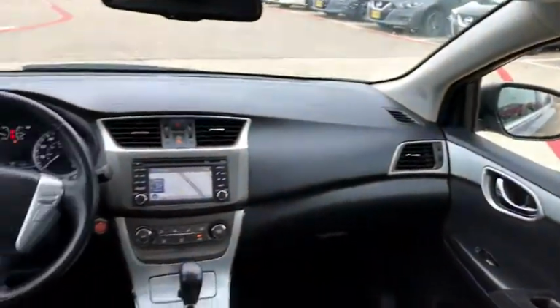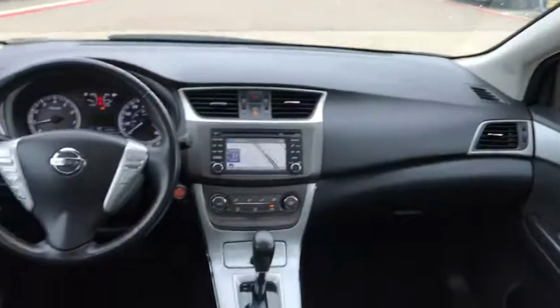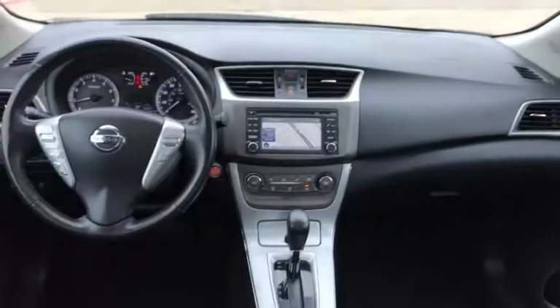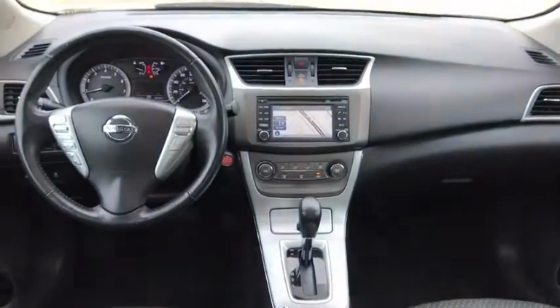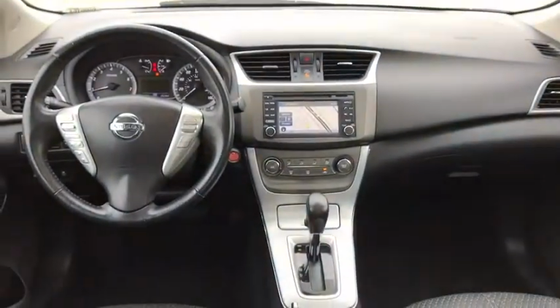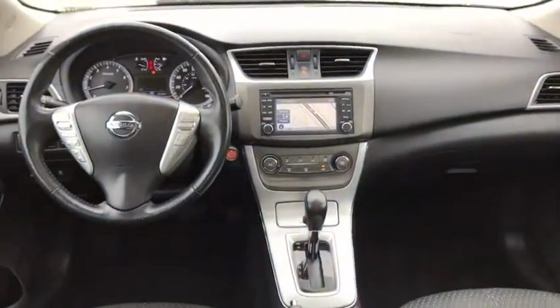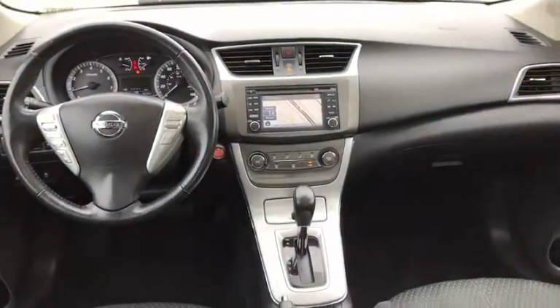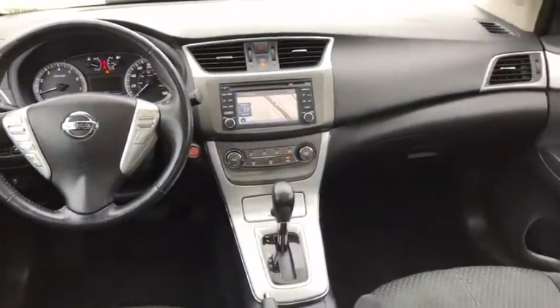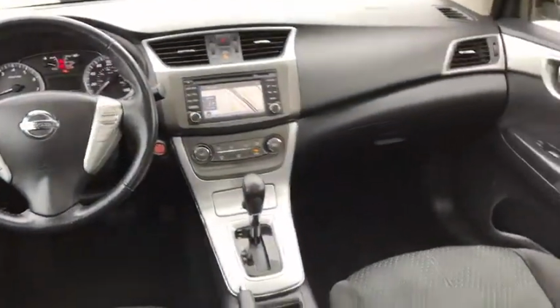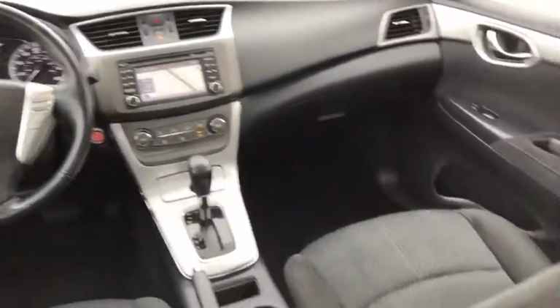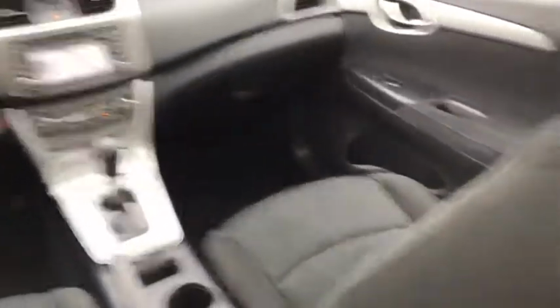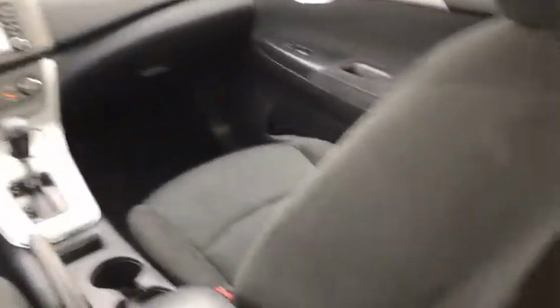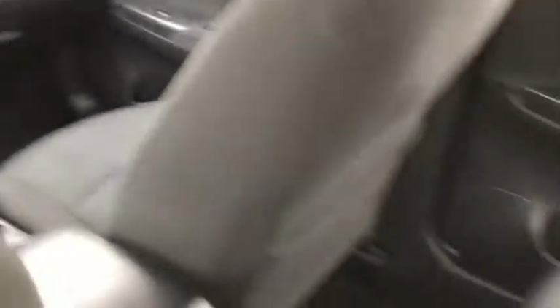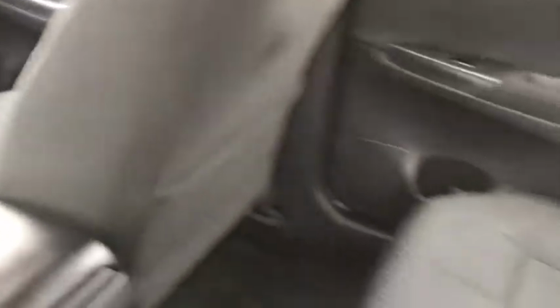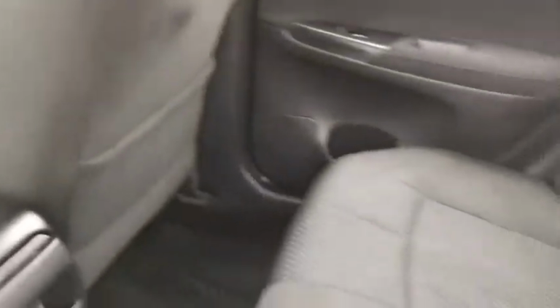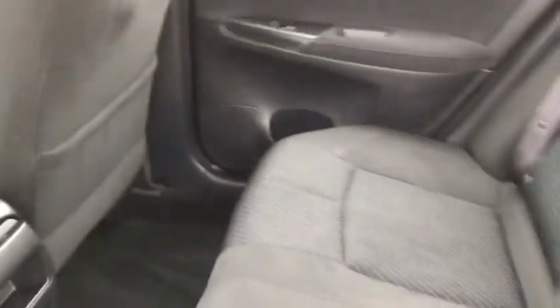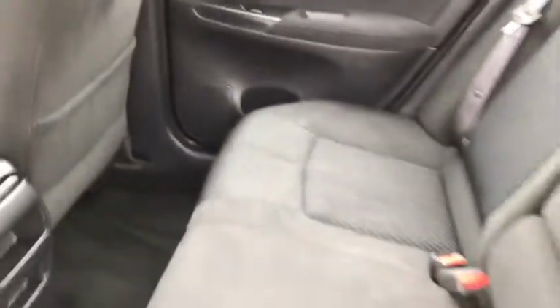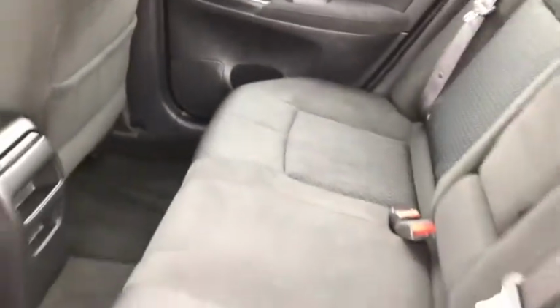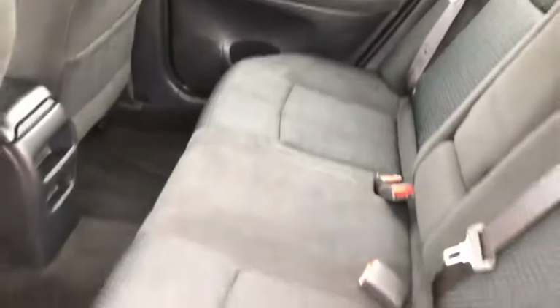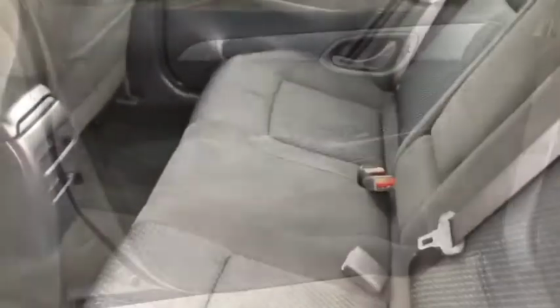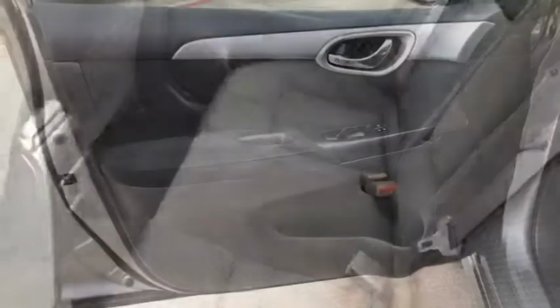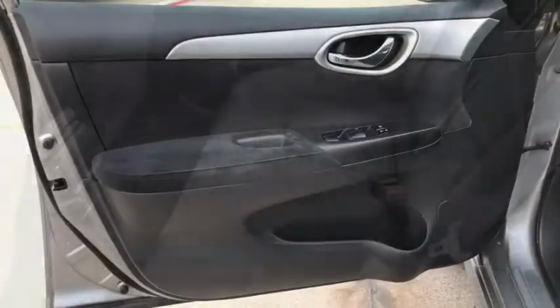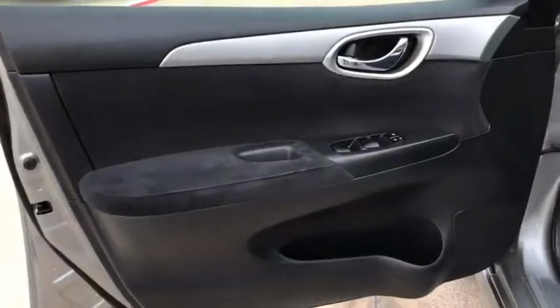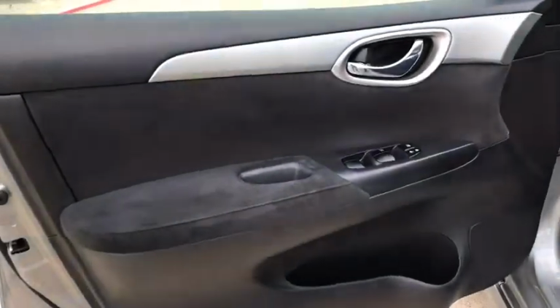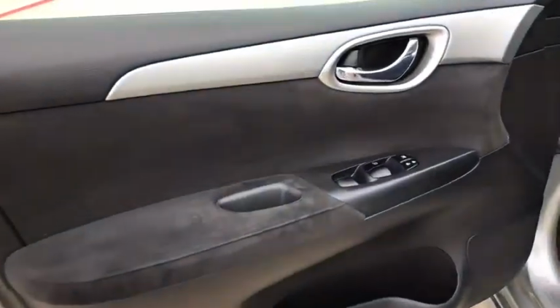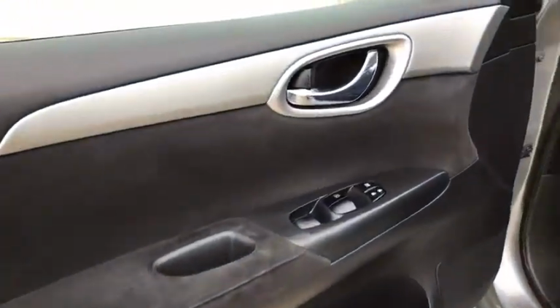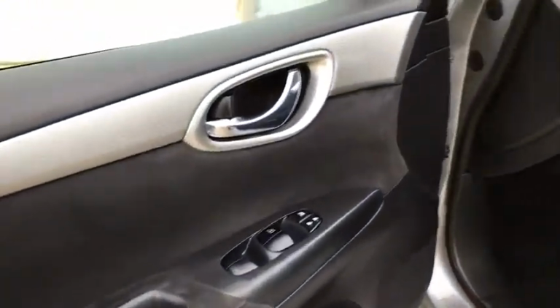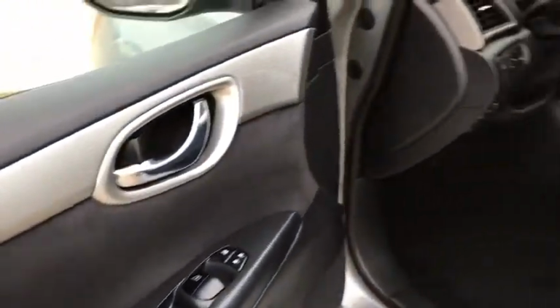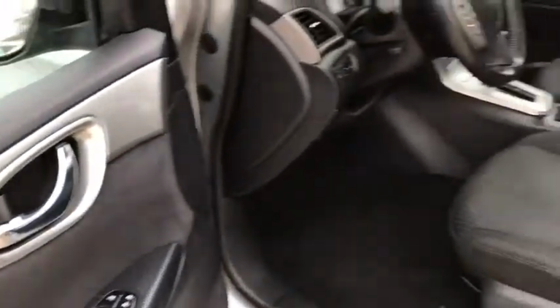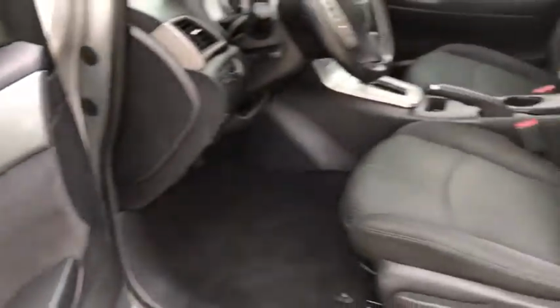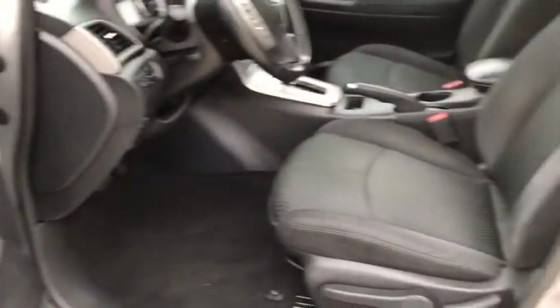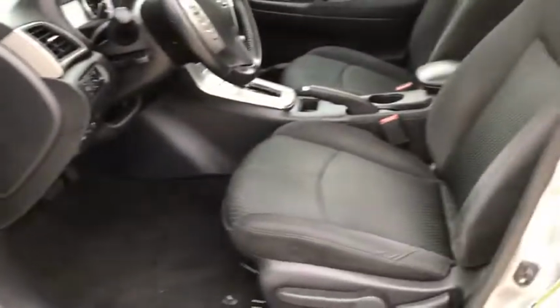Rear defrost, AM-FM stereo radio, trip computer, MP3 player, bucket seats, fog lamps, CD player, power windows, power door locks.